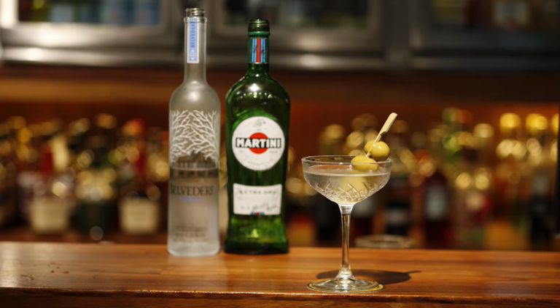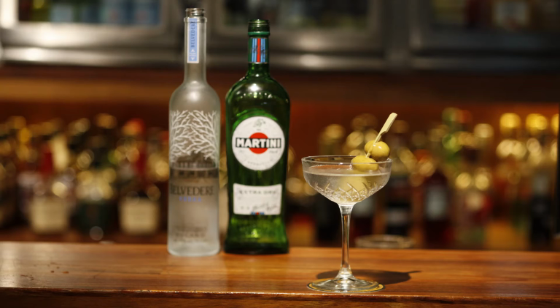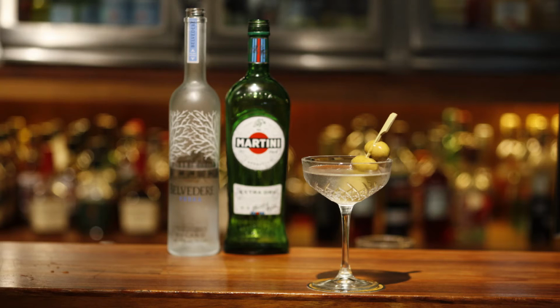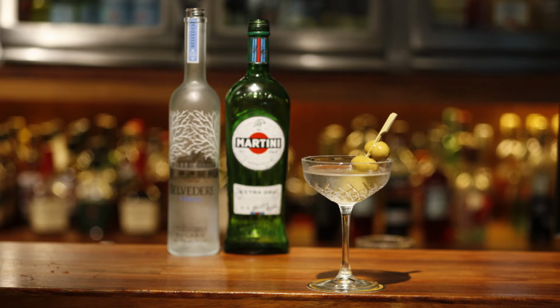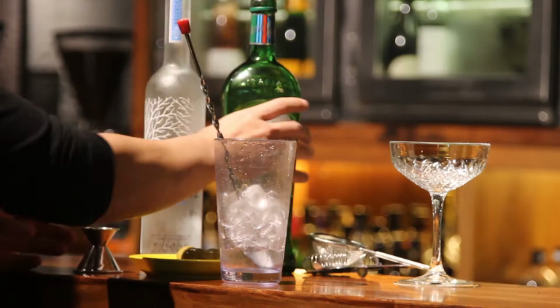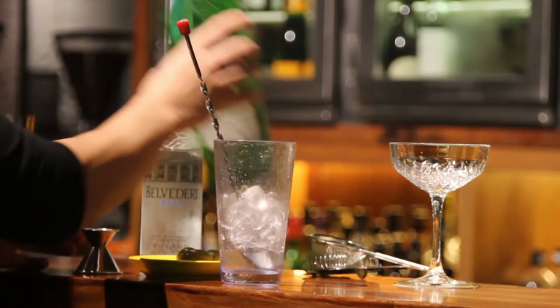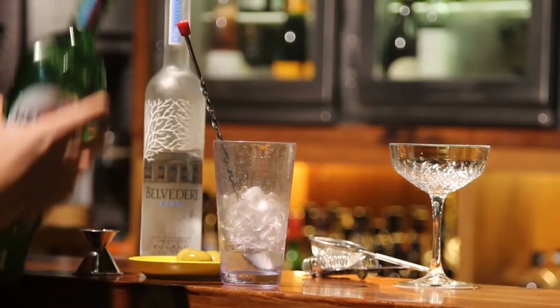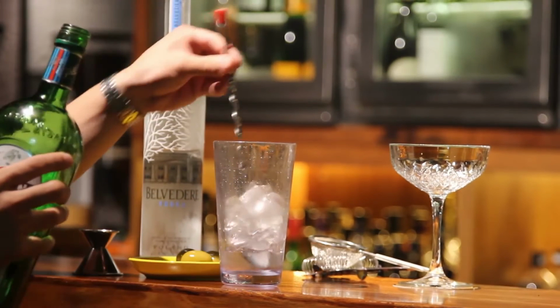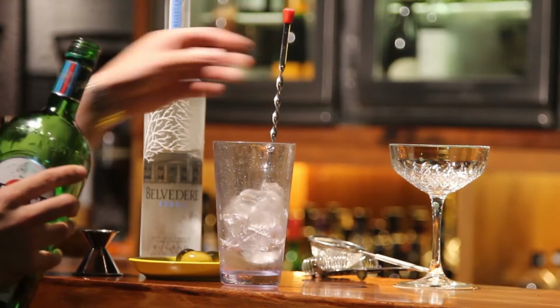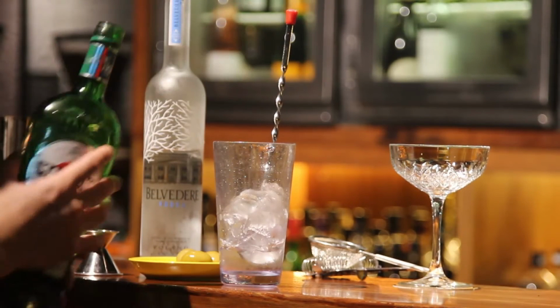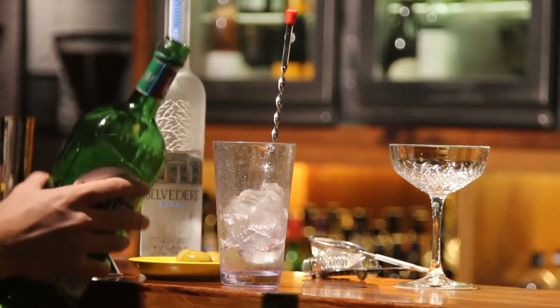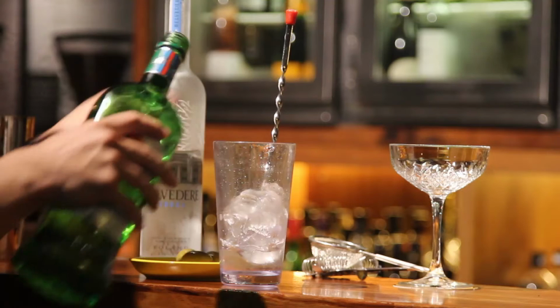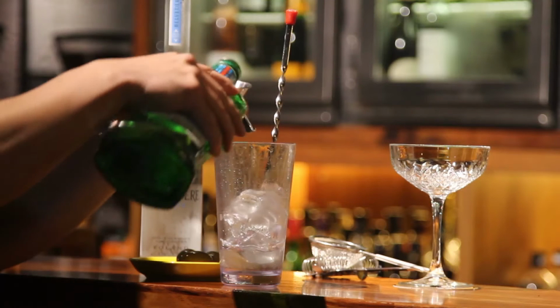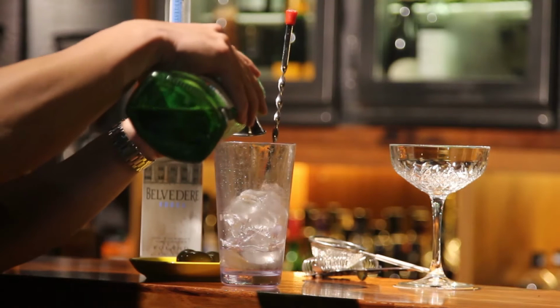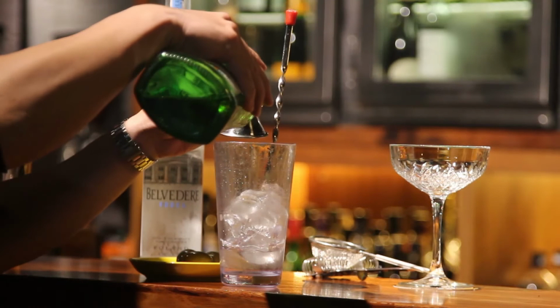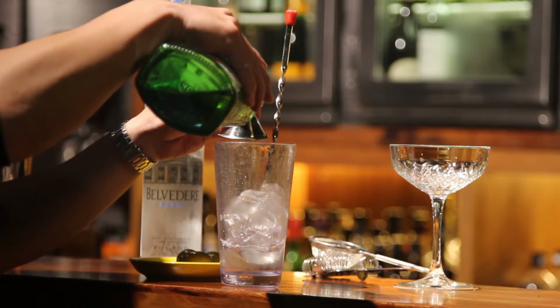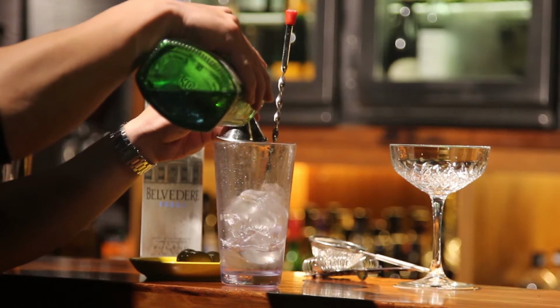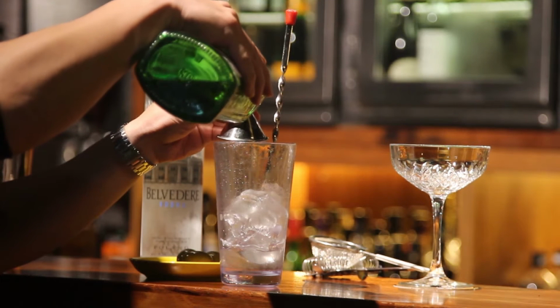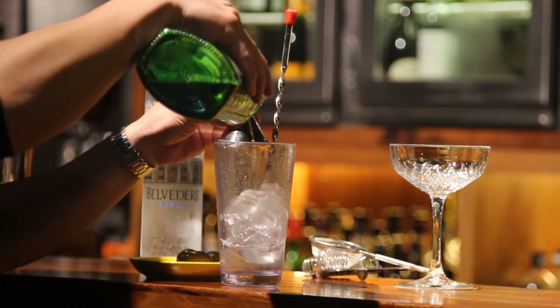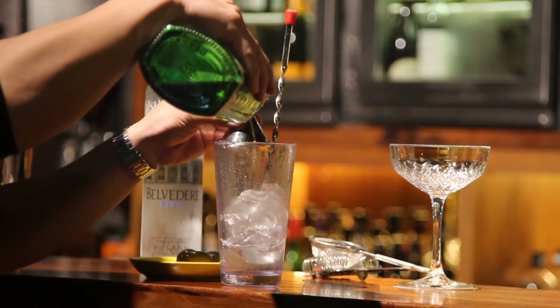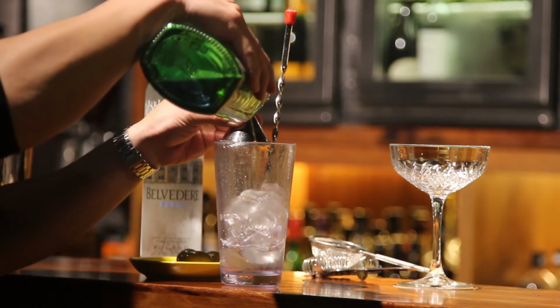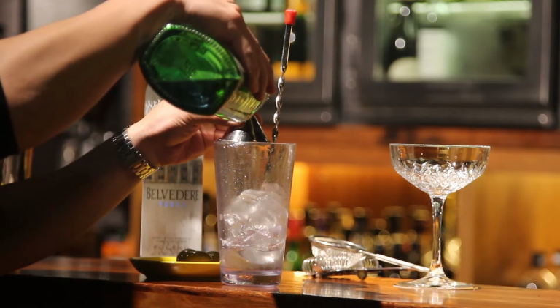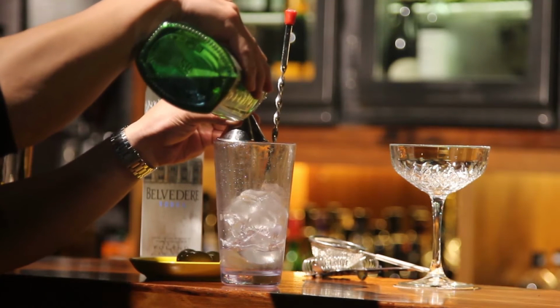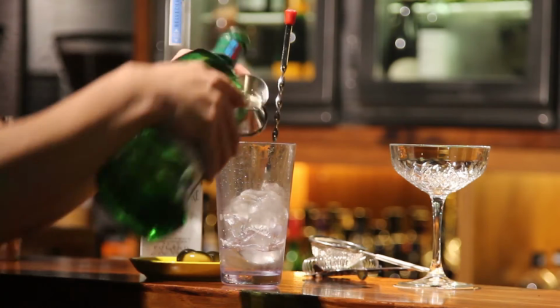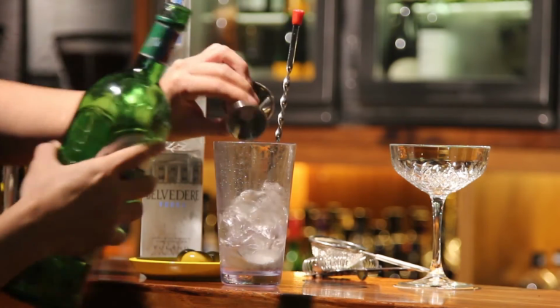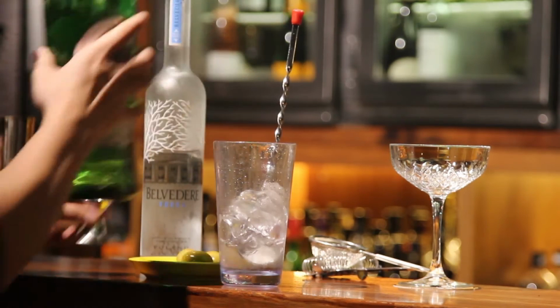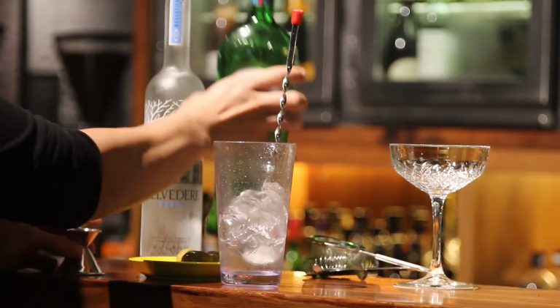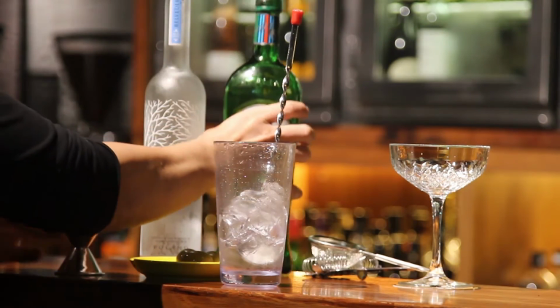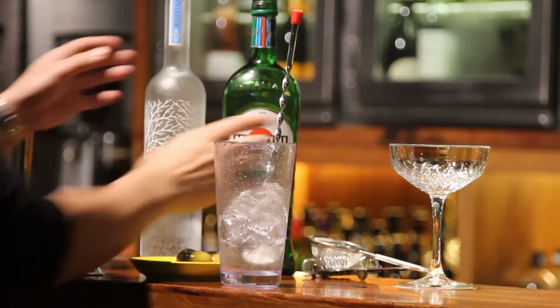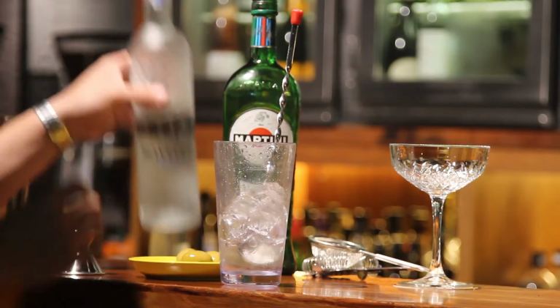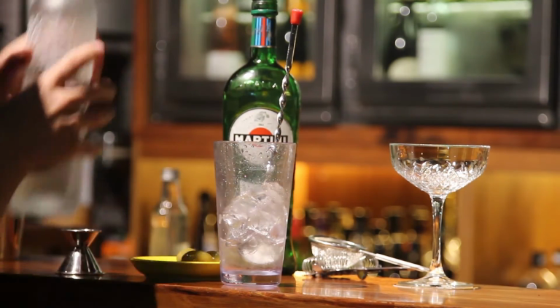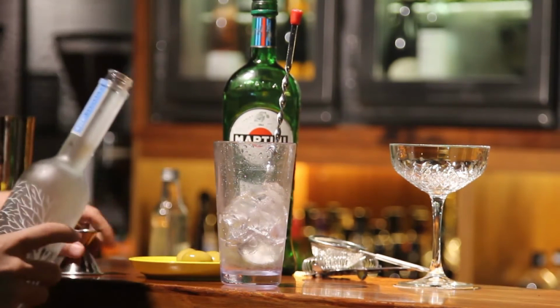In this video we're going to show you how to make martinis the way we always make them at Tazio. What we're doing here is we're pouring in about a quarter shot of extra dry vermouth. You can use normal dry vermouth or even sweet vermouth if you've got it.